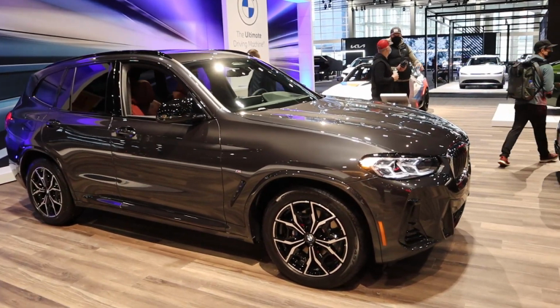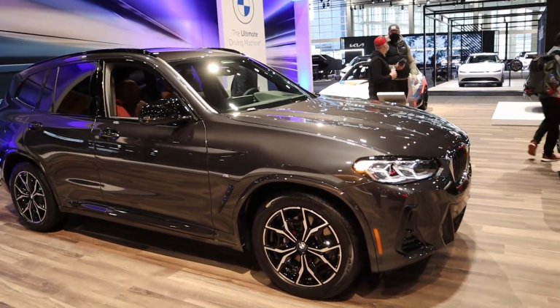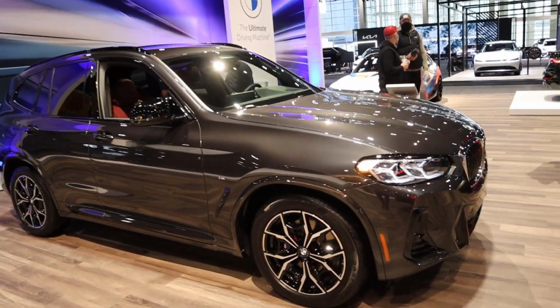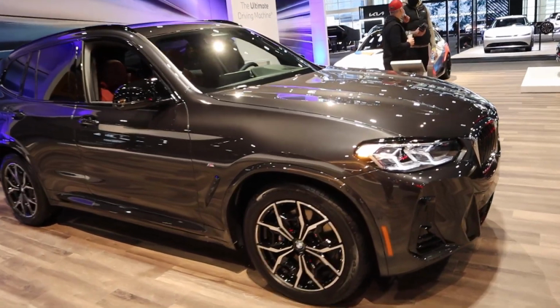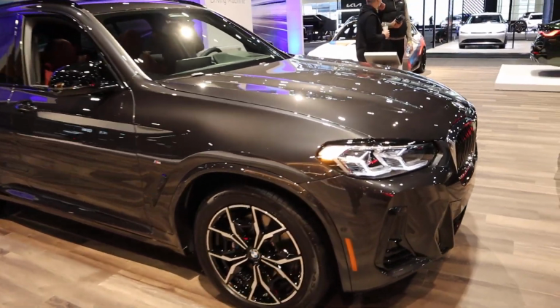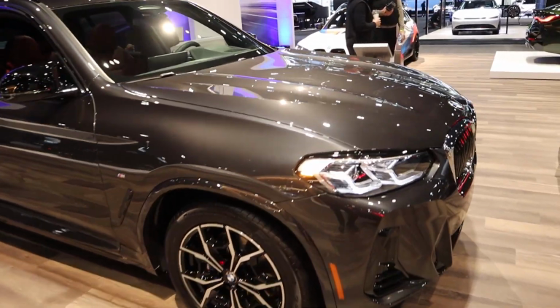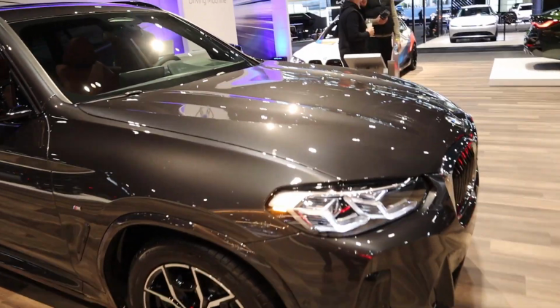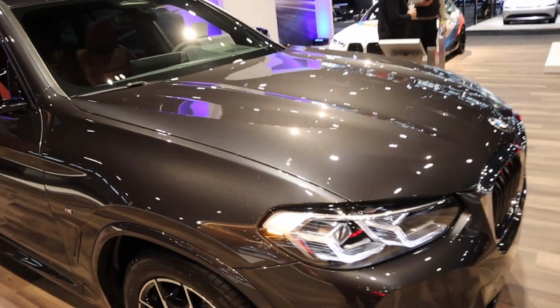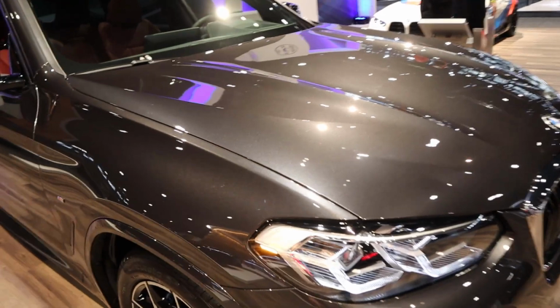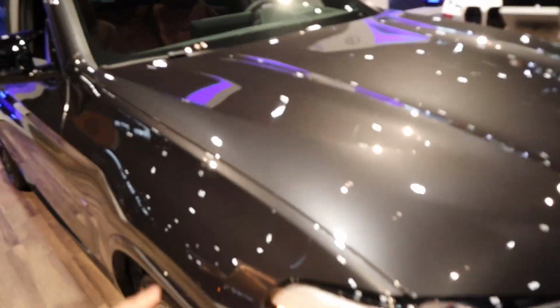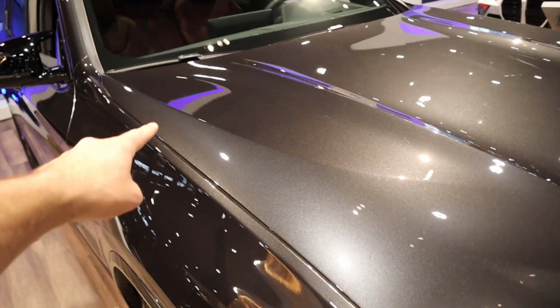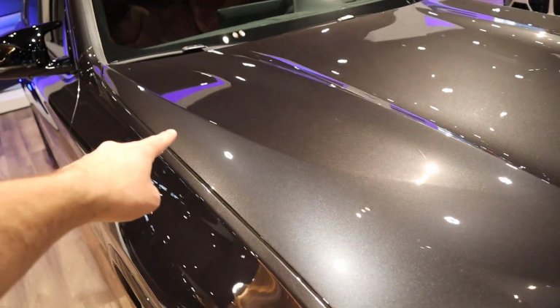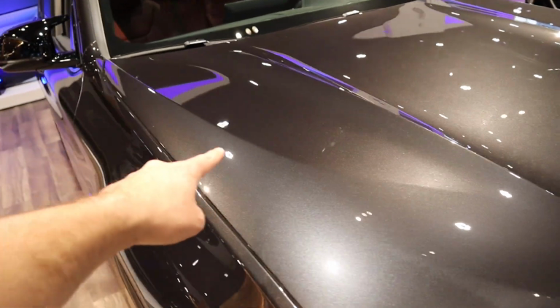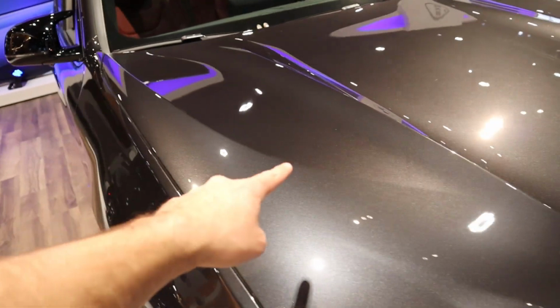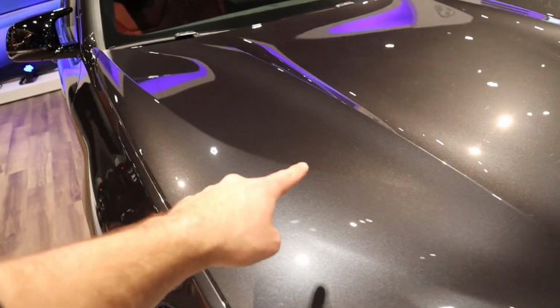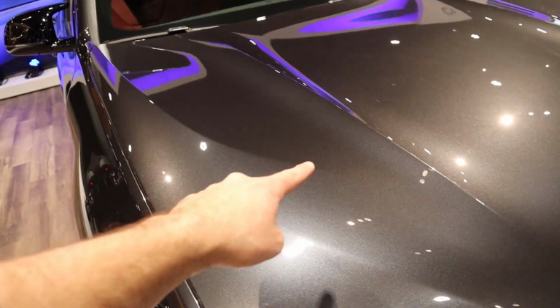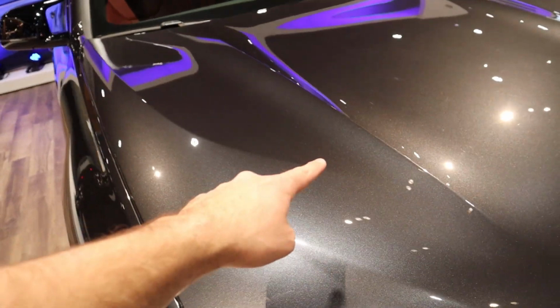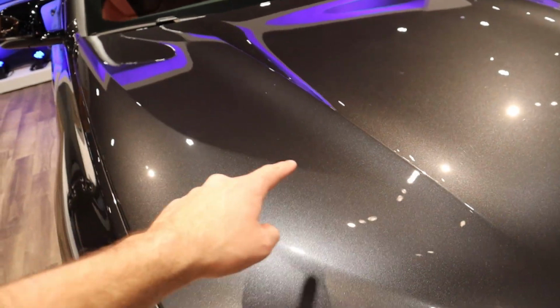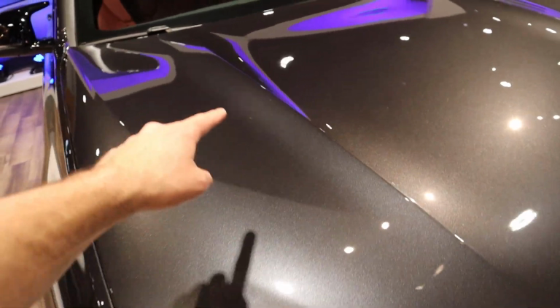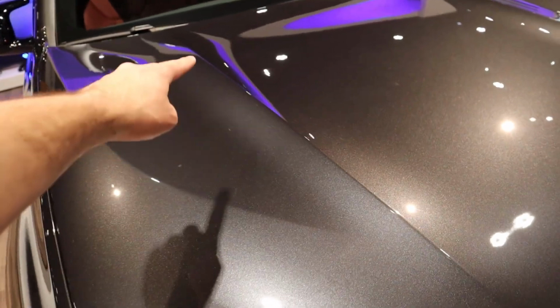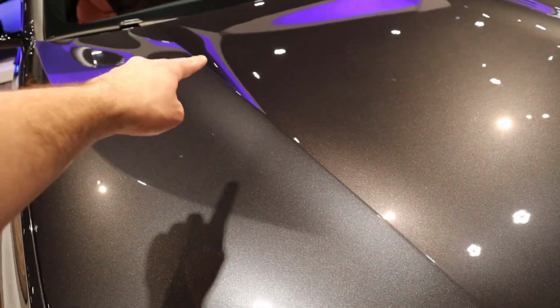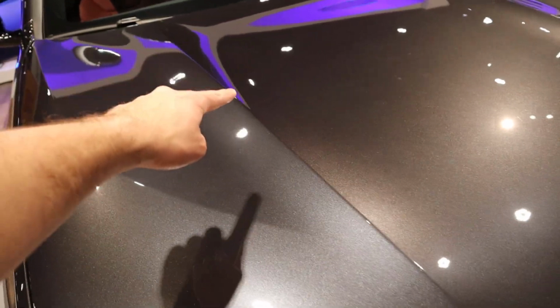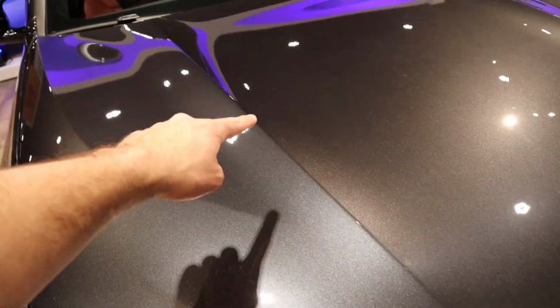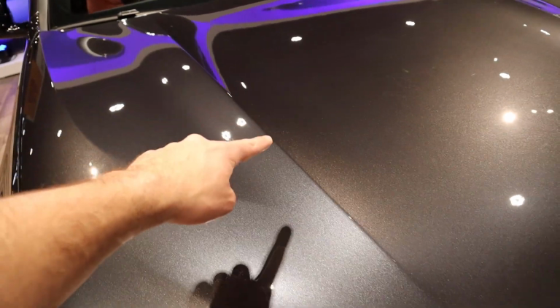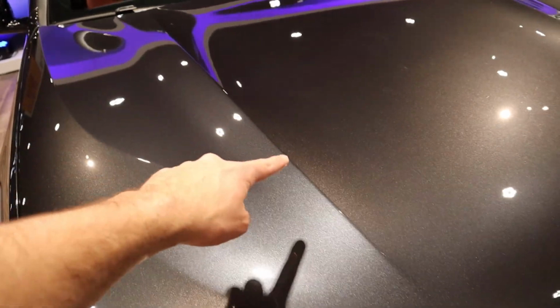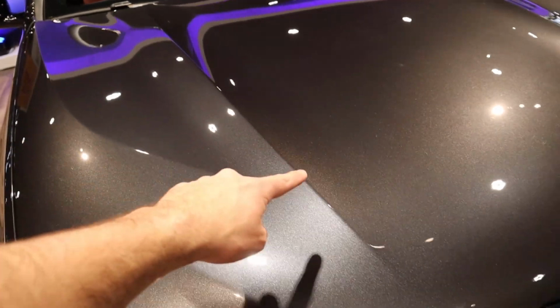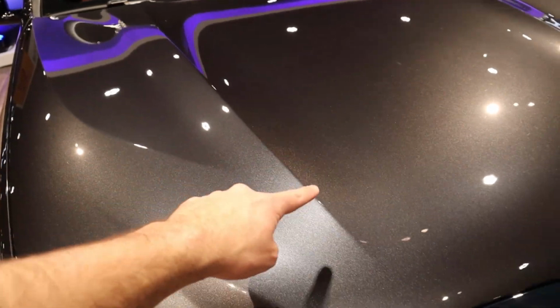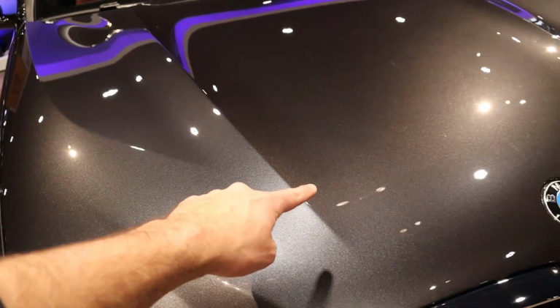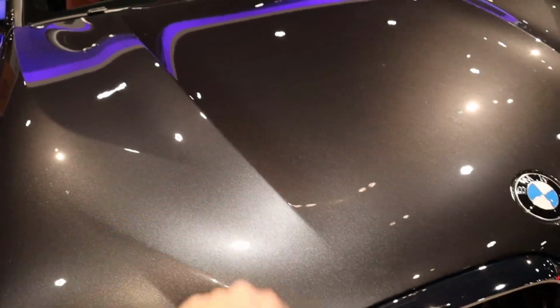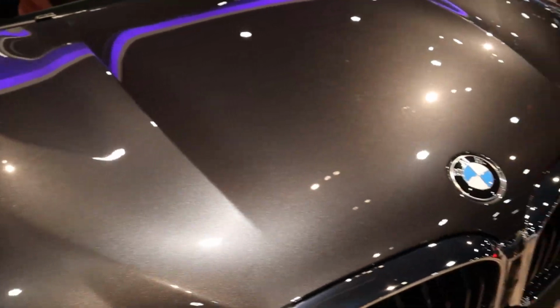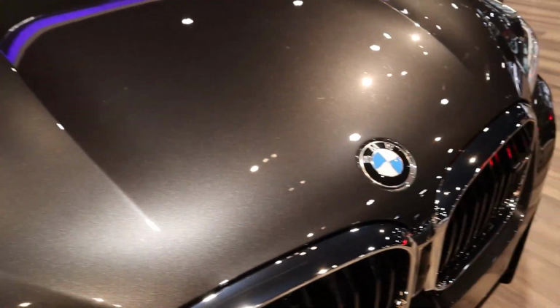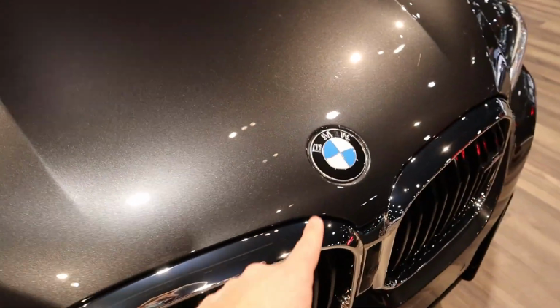So this is basically a Supra SUV, right? Anyway, you guys can see the body lines here on the hood. I think those look fantastic.